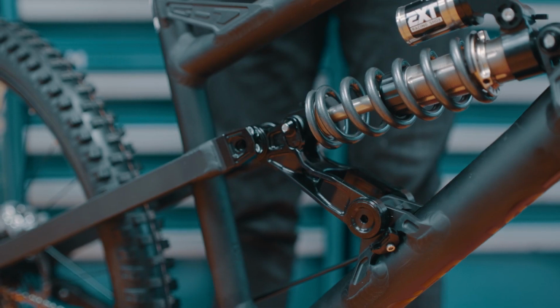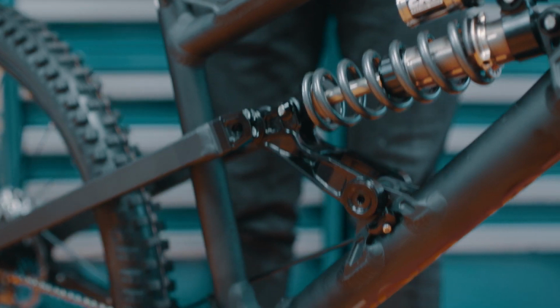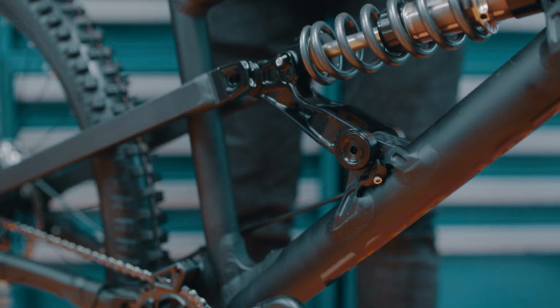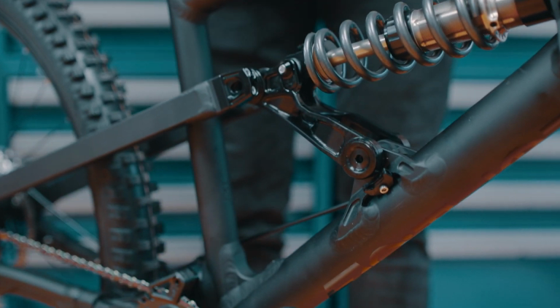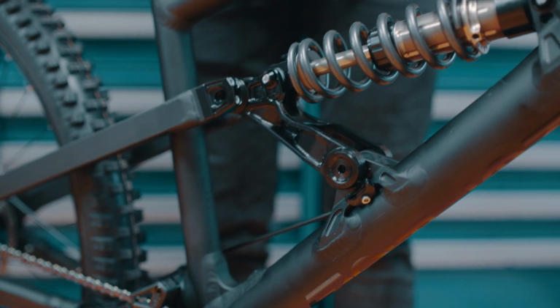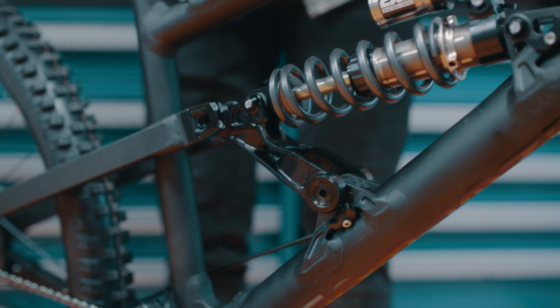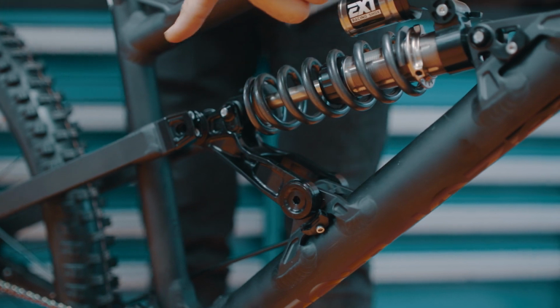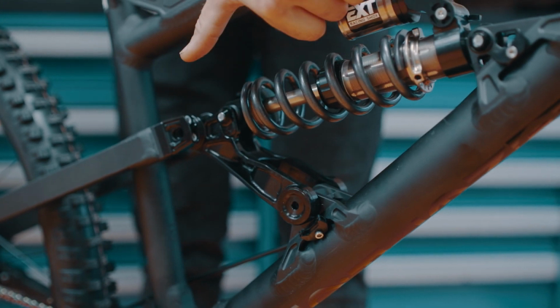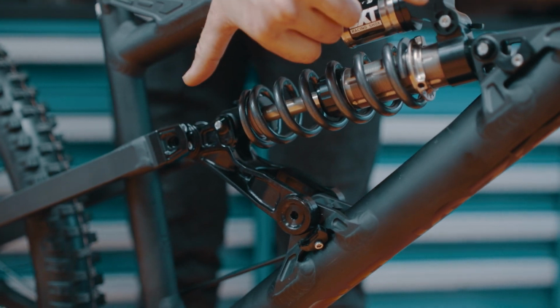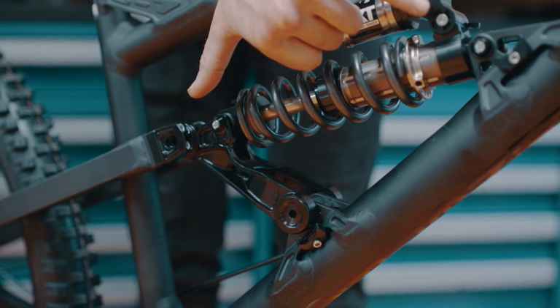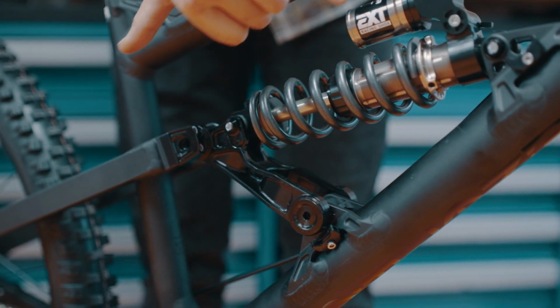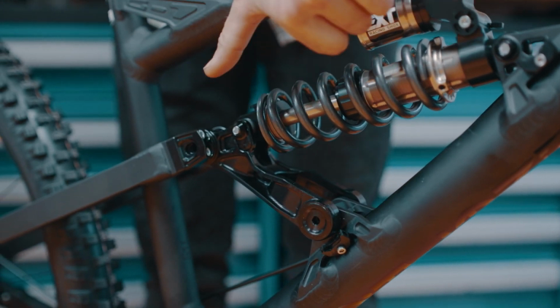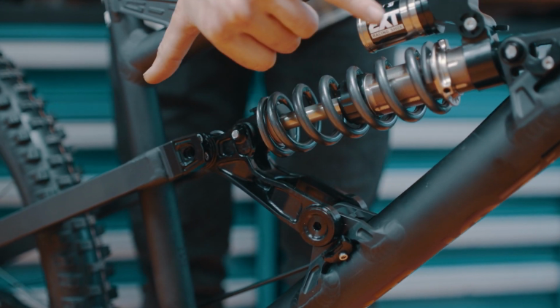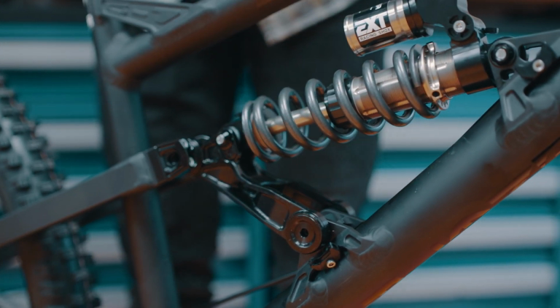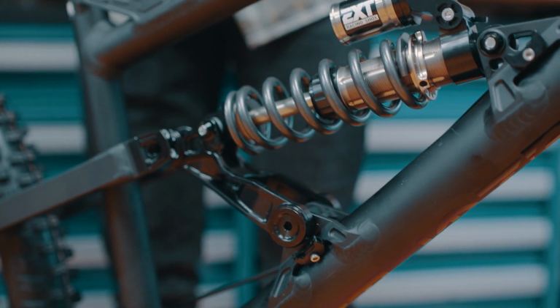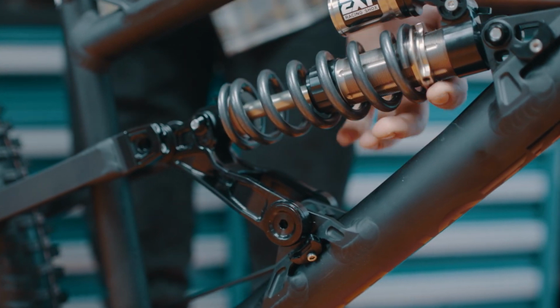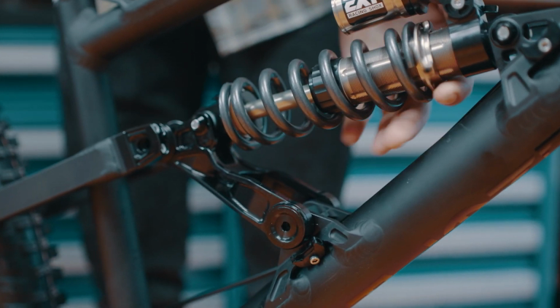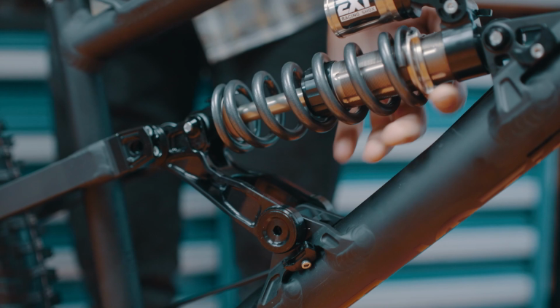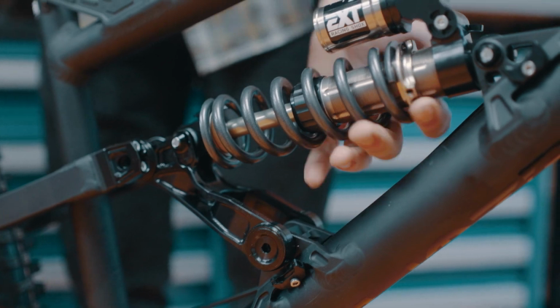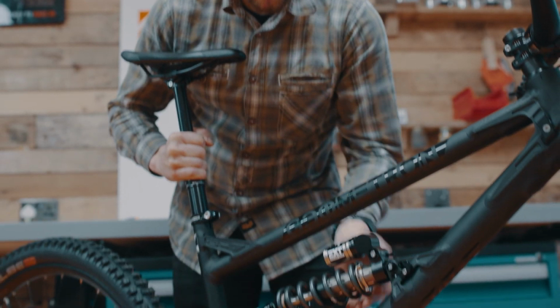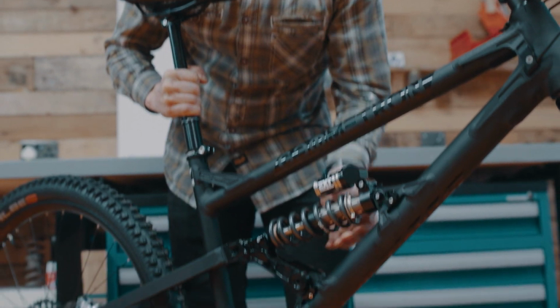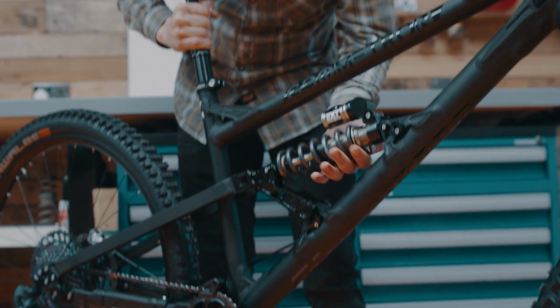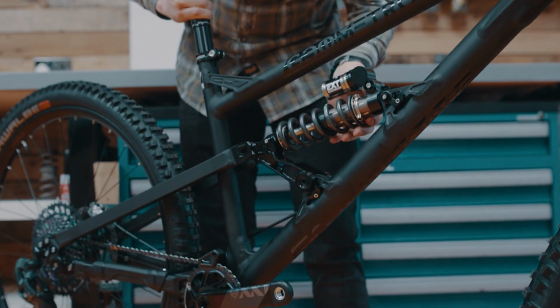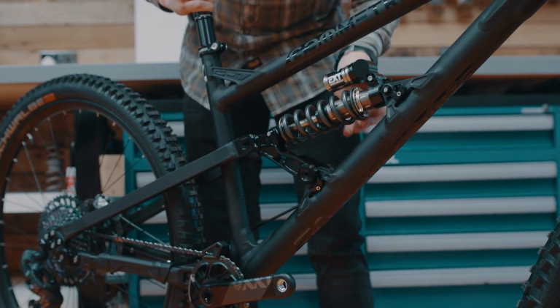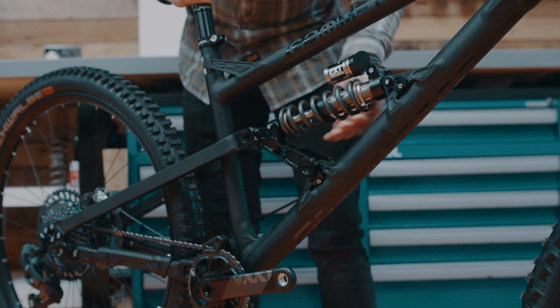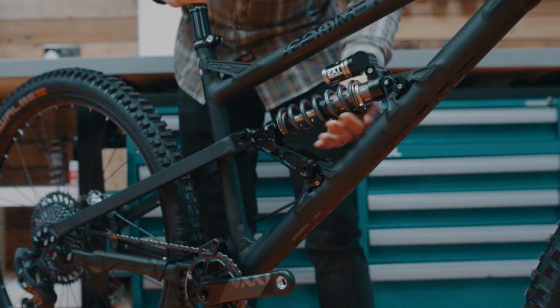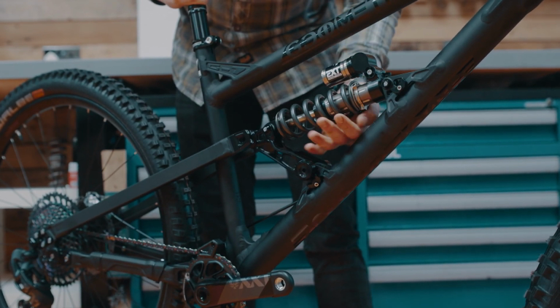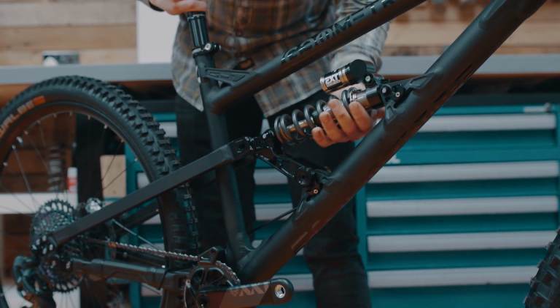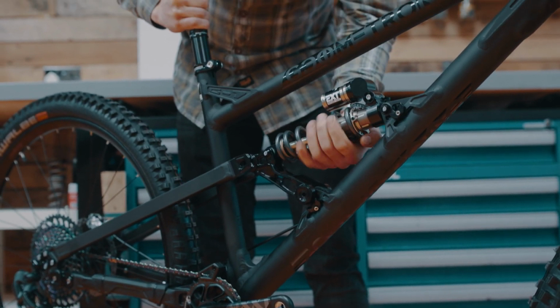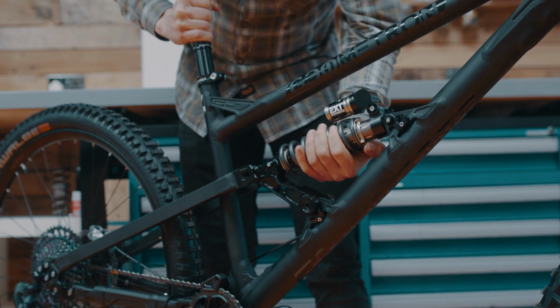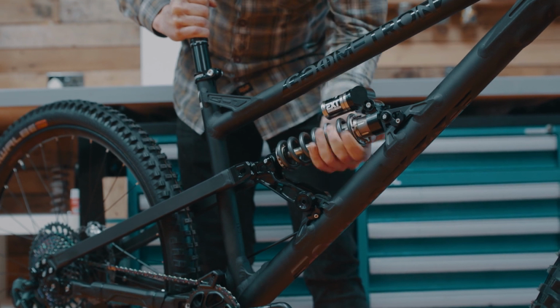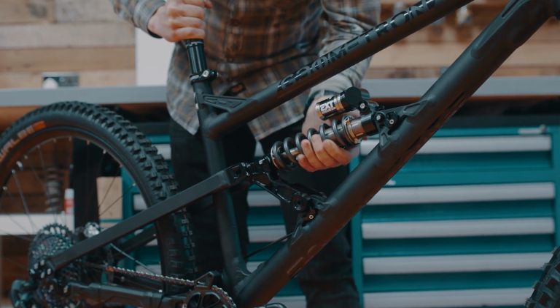So lift the bike up by the seat post. Wind the preload collar down until the spring doesn't rattle while the rear wheel is off the ground. This sets the shock at the right eye-to-eye length.